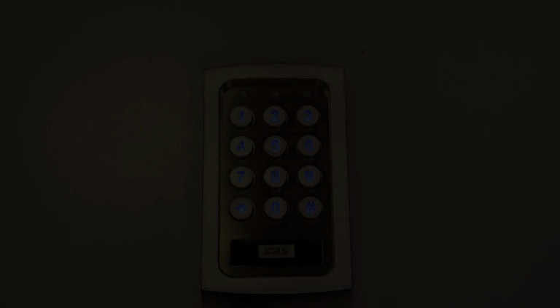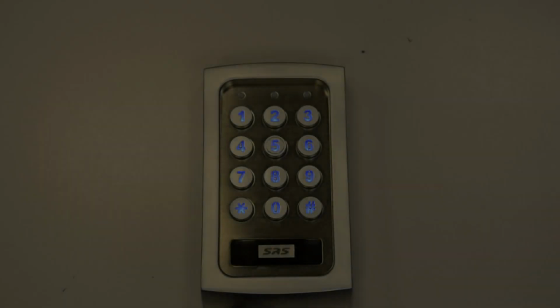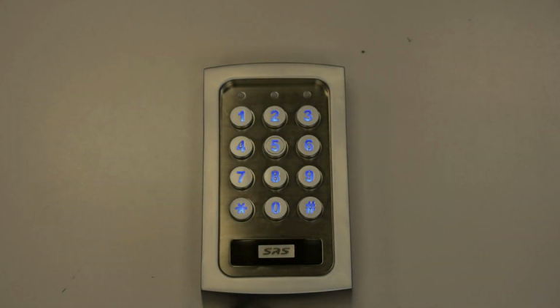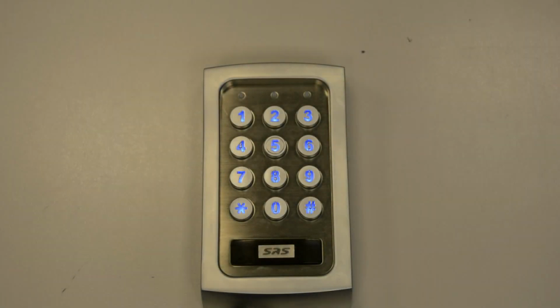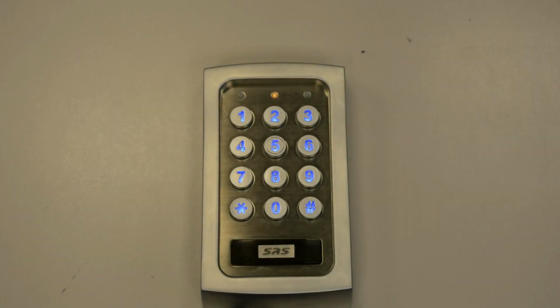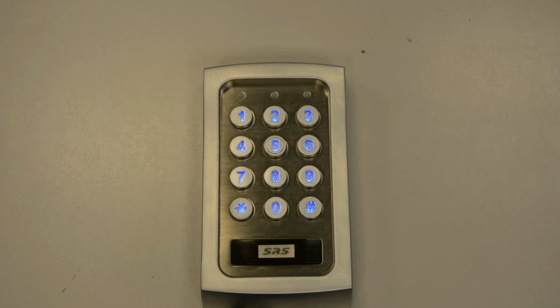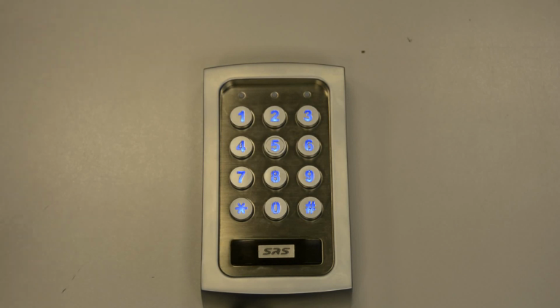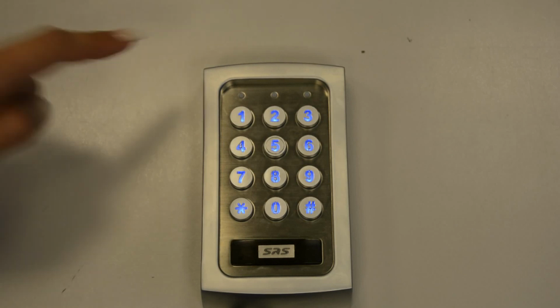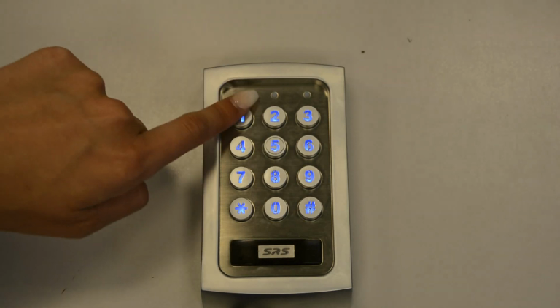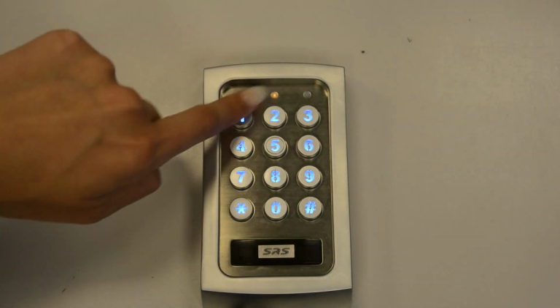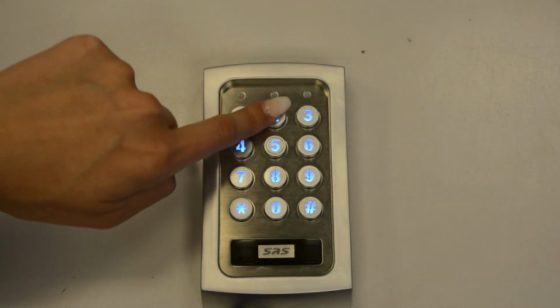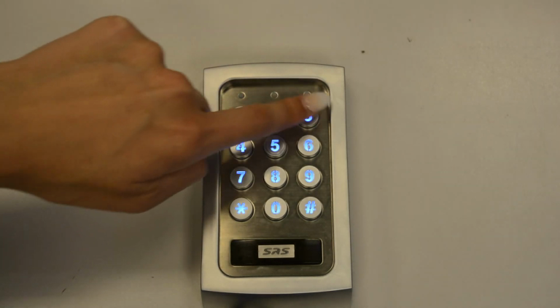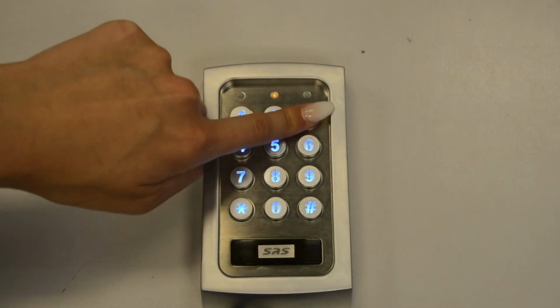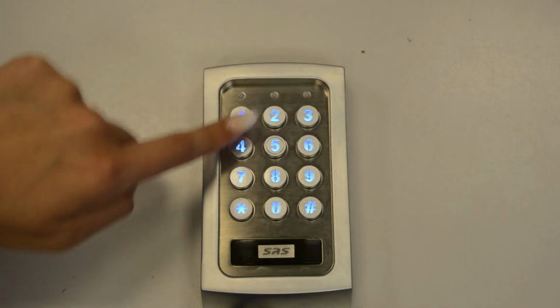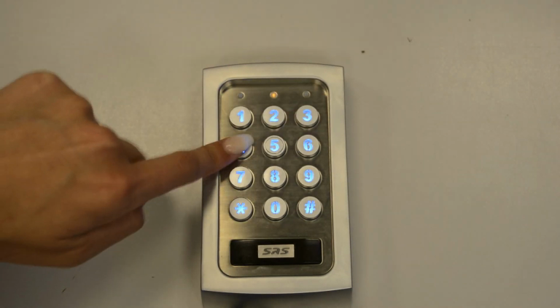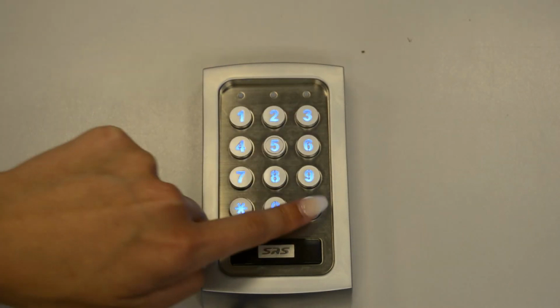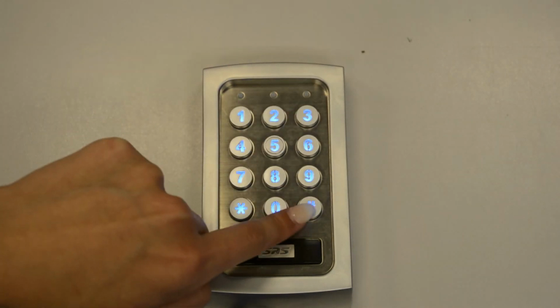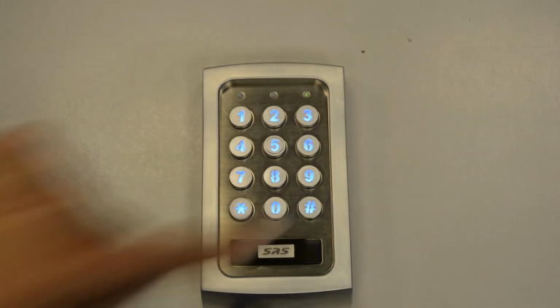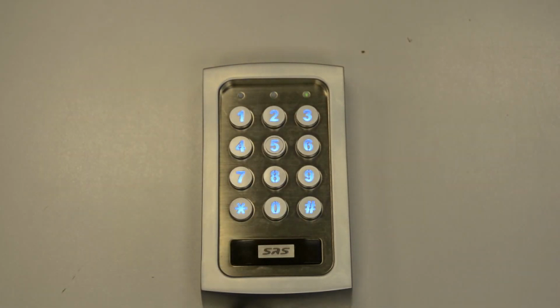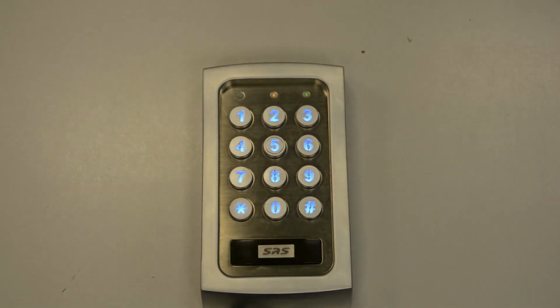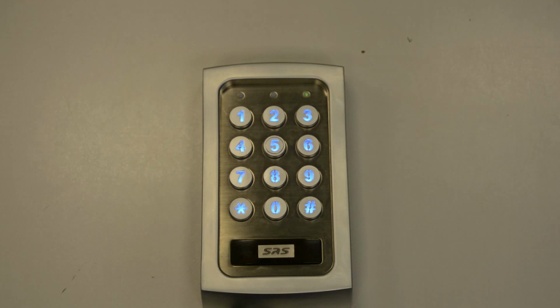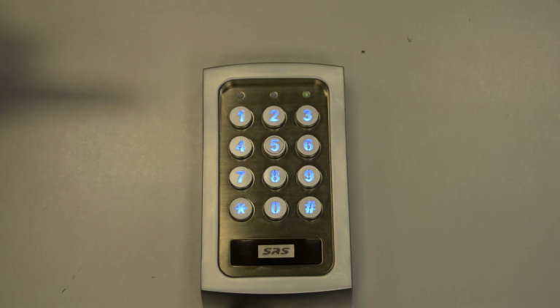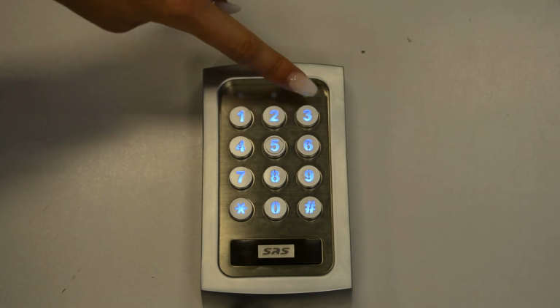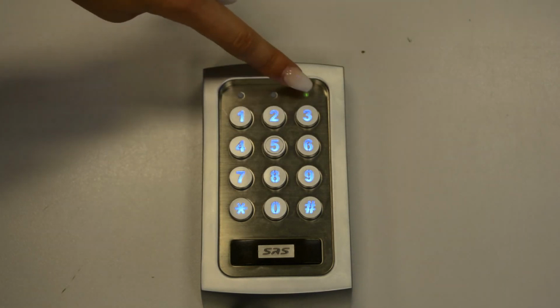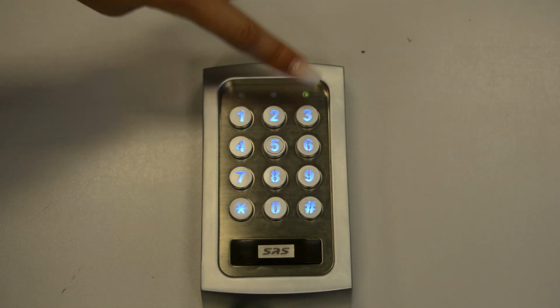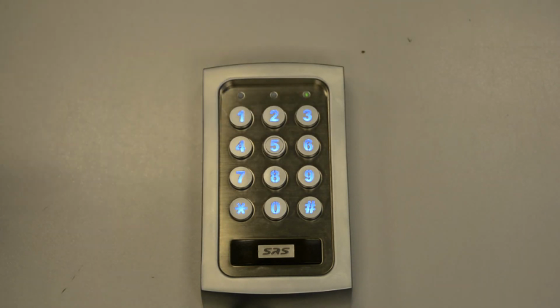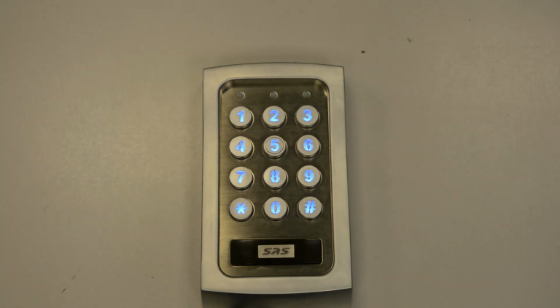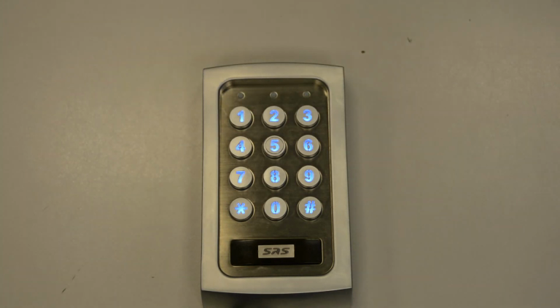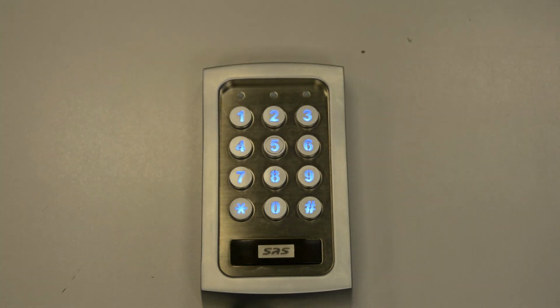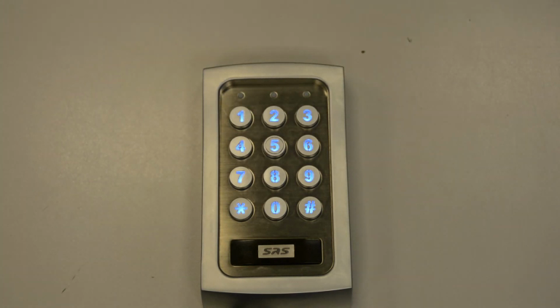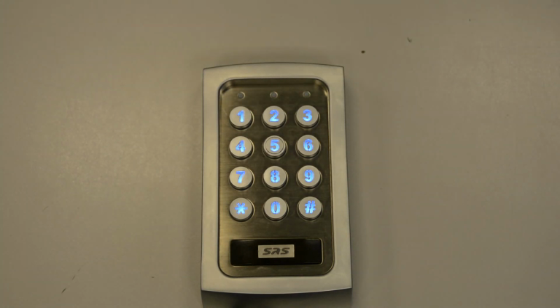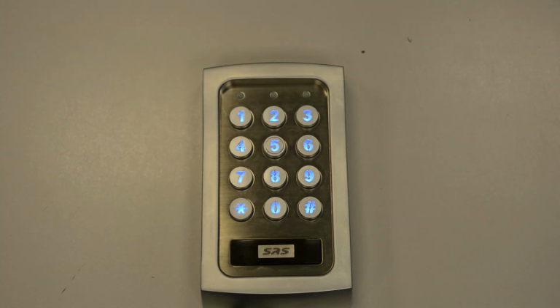So now let's check if it works — enter your pin, press hash. The green LED will indicate that output 1 has been changed to 3 seconds.